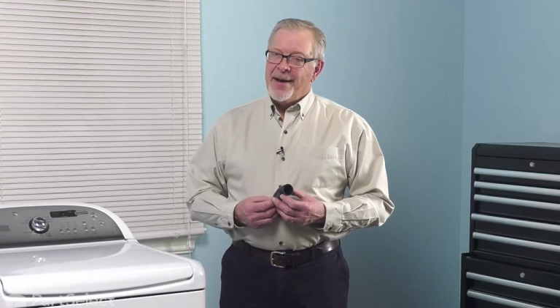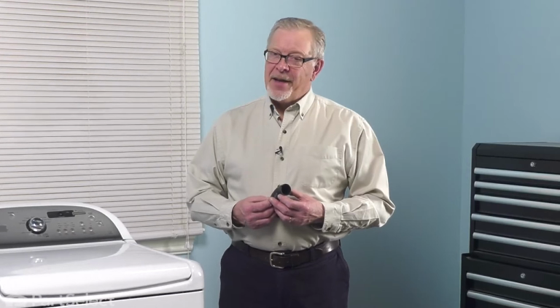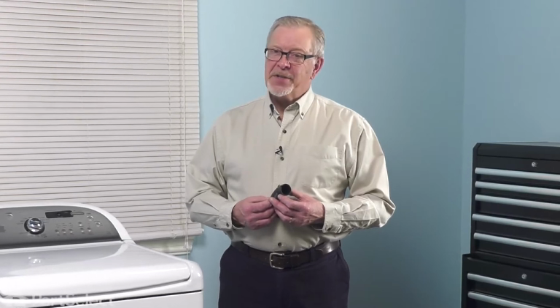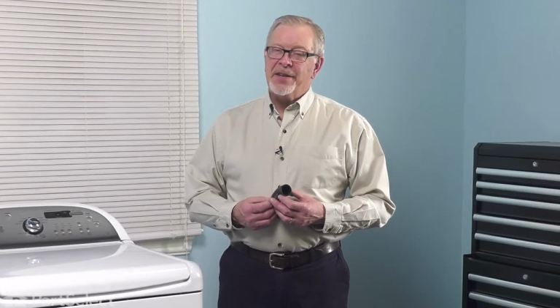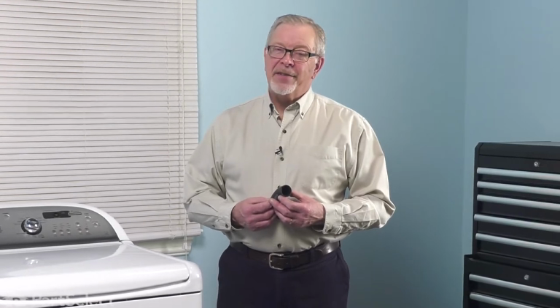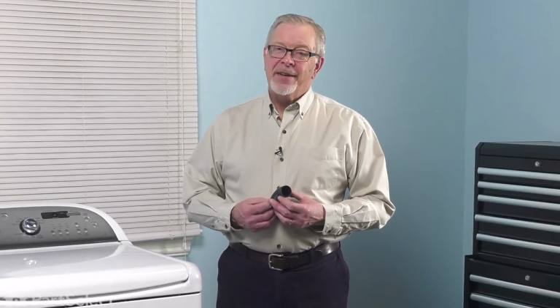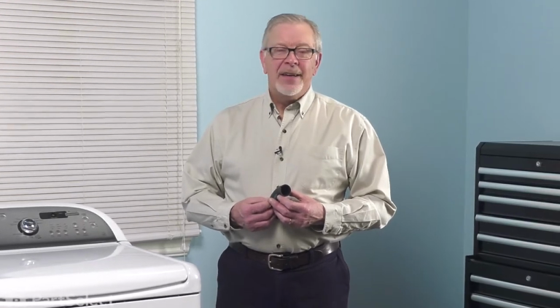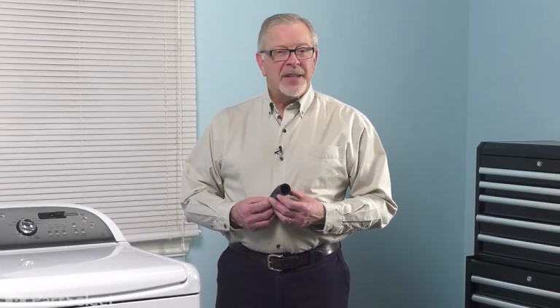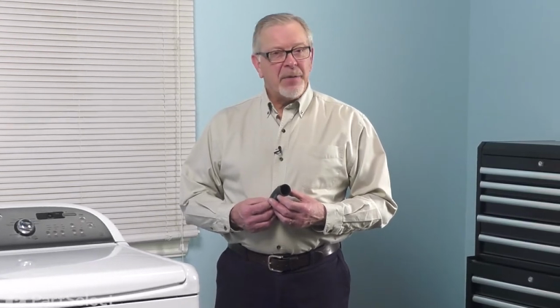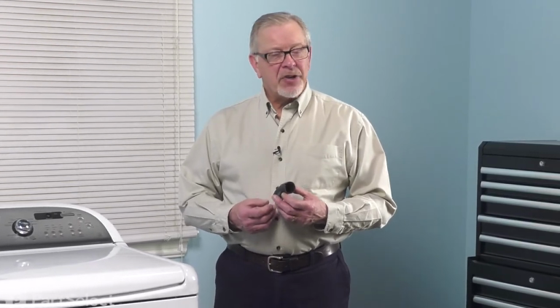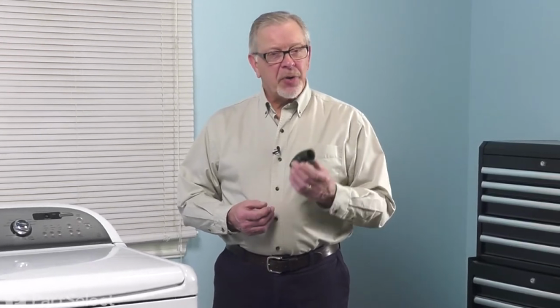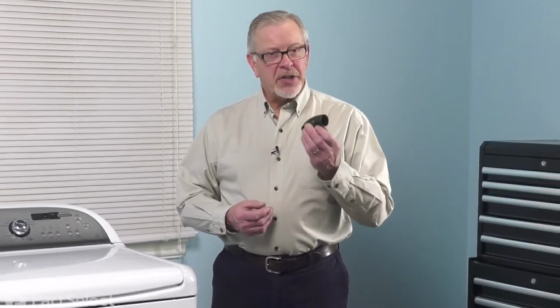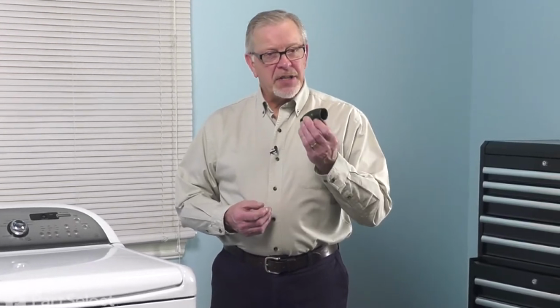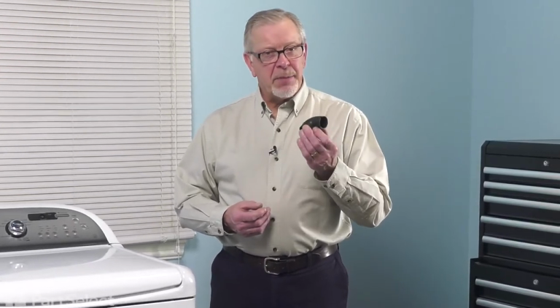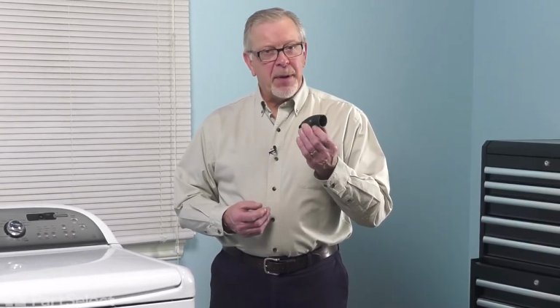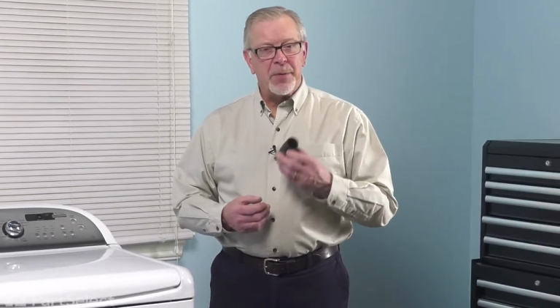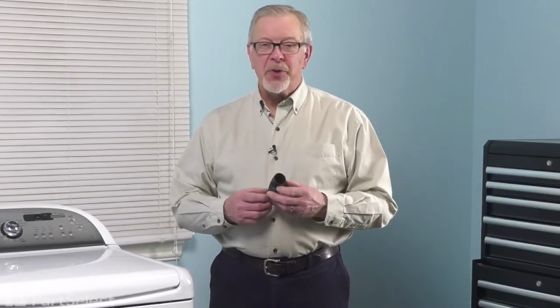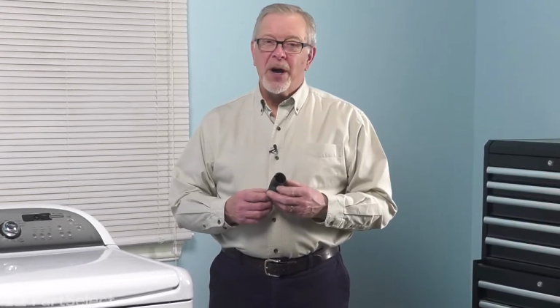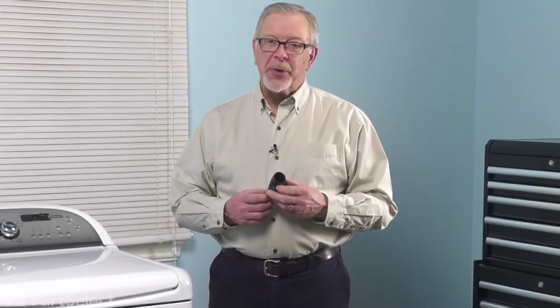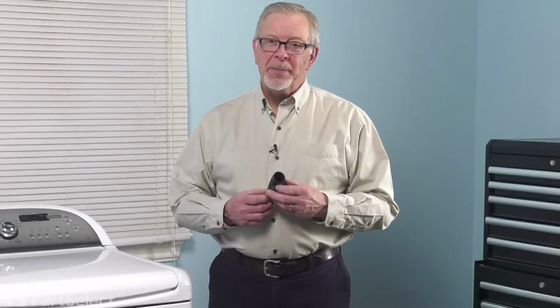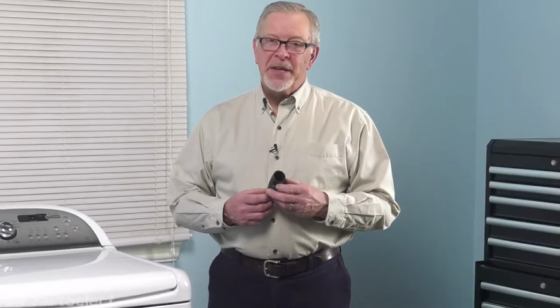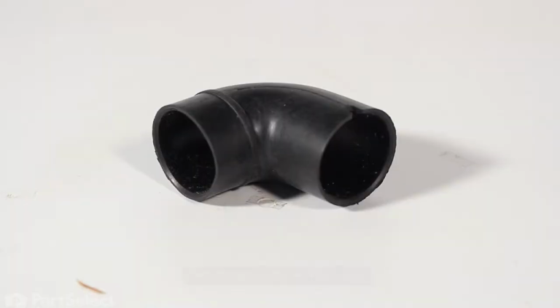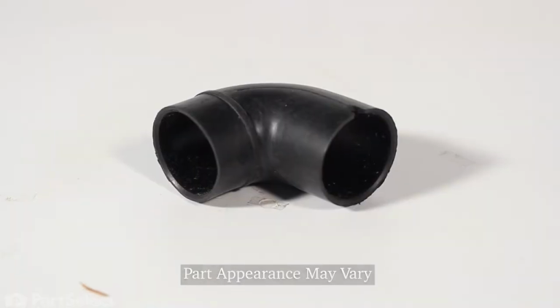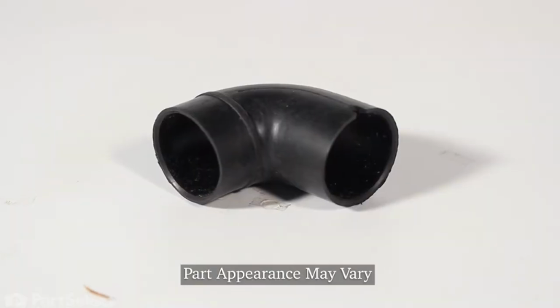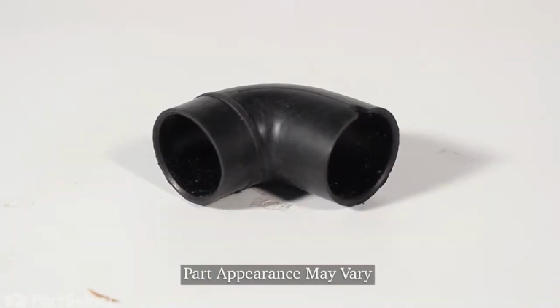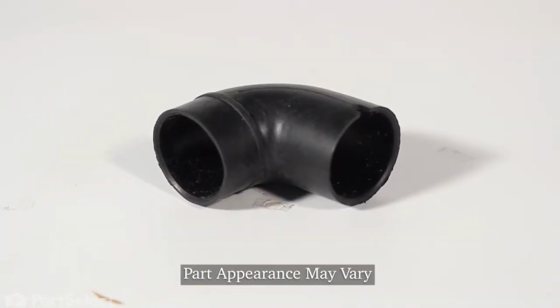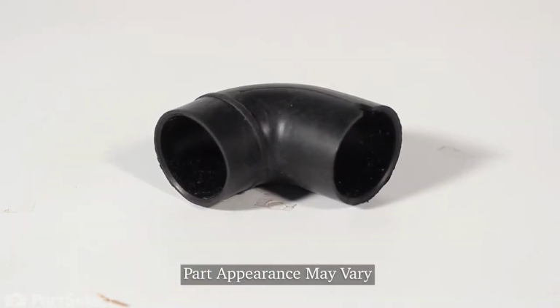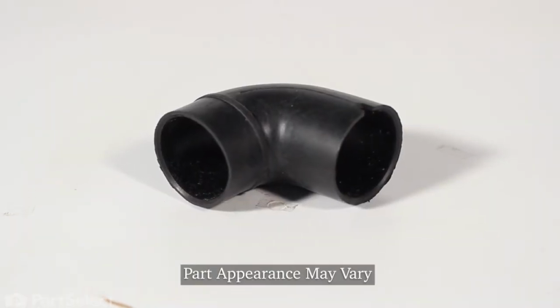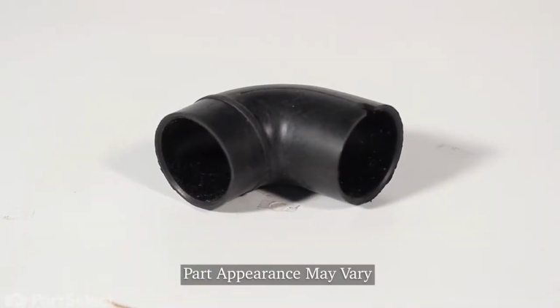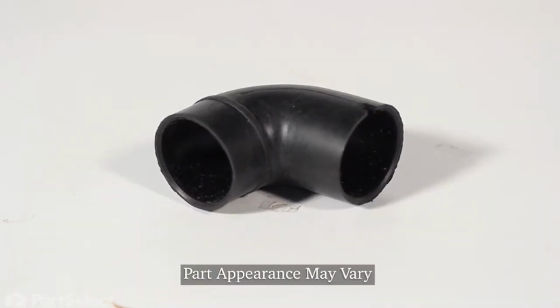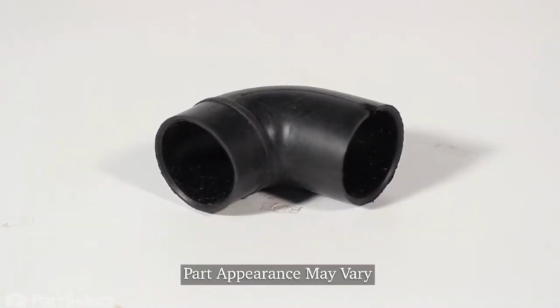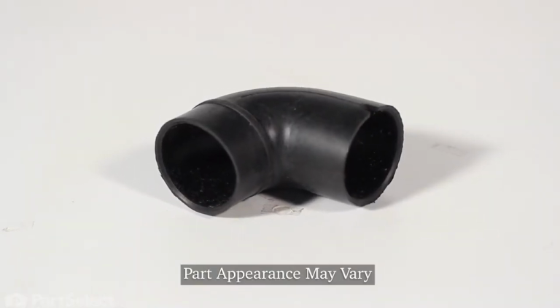Hi, it's Steve. Today we'd like to show you how to change the tub to pump hose on your washer. It's a really easy repair. Let me show you how we do it.